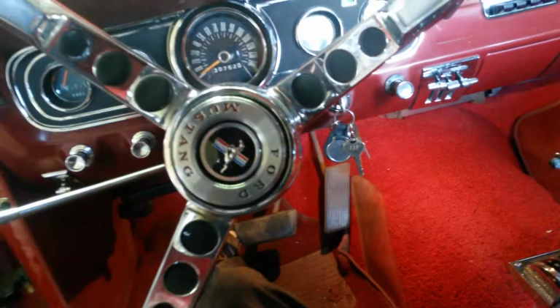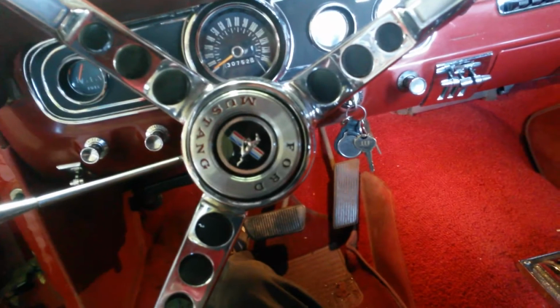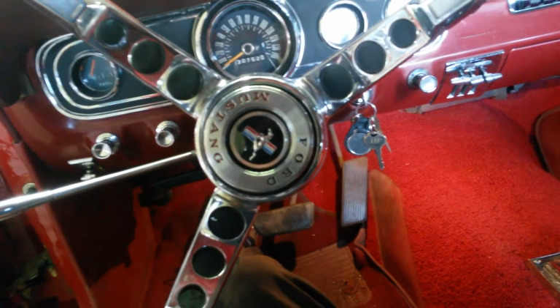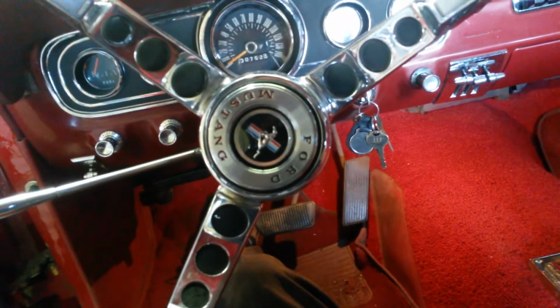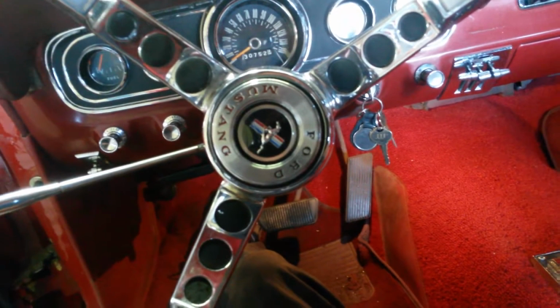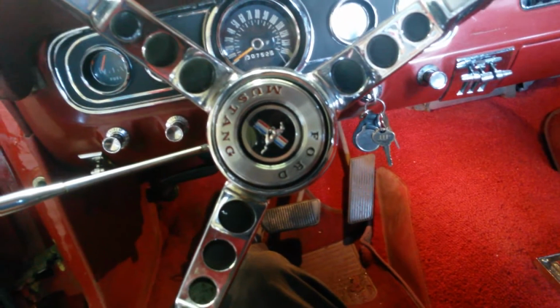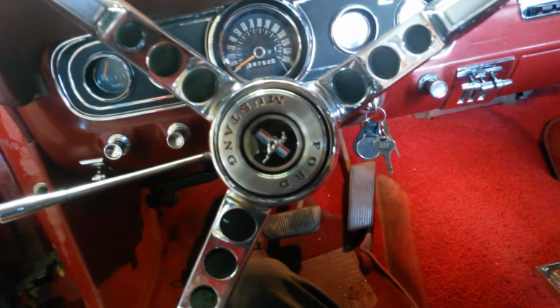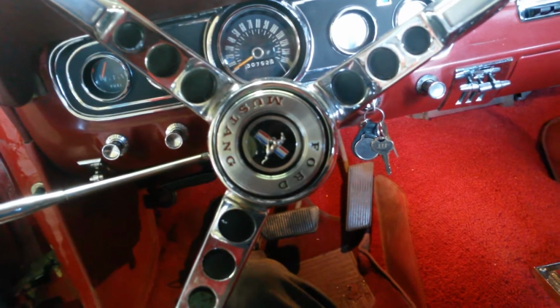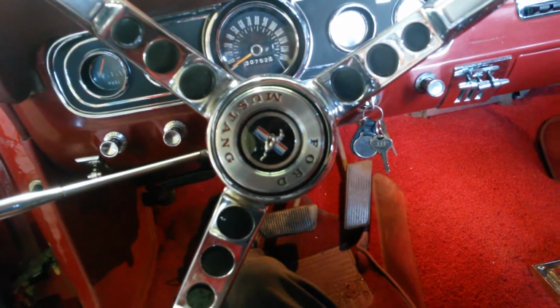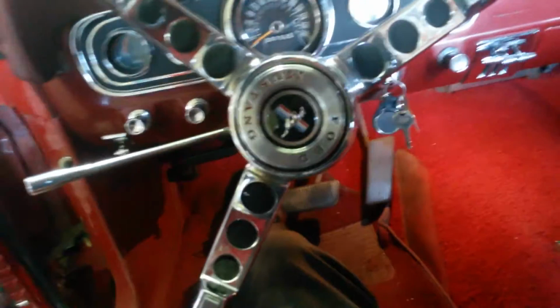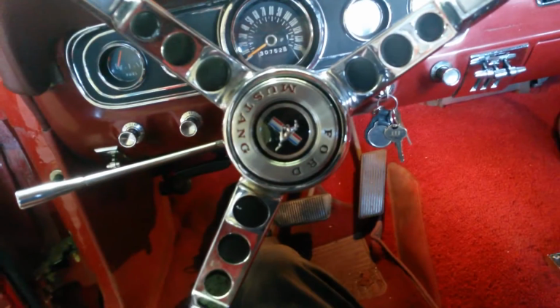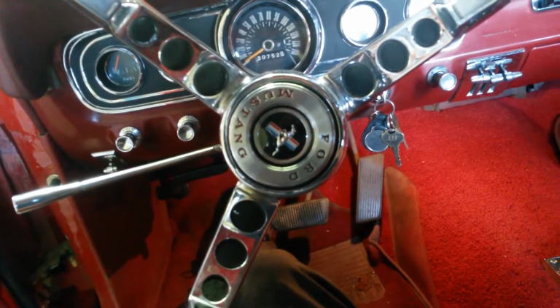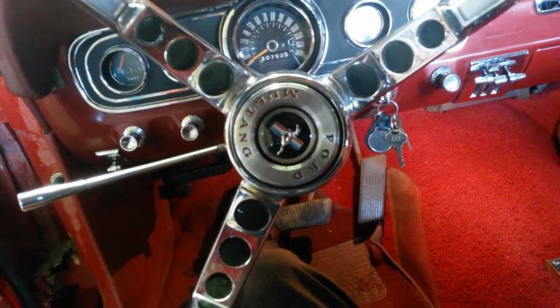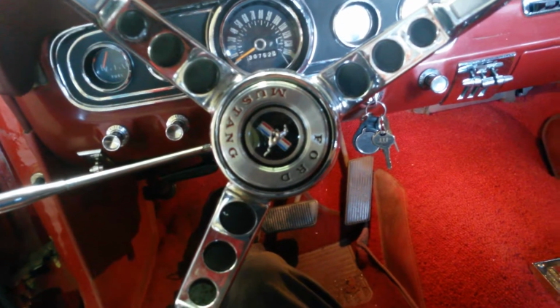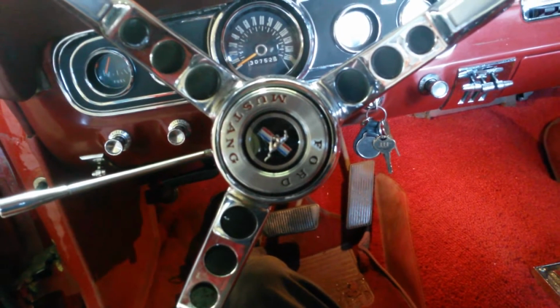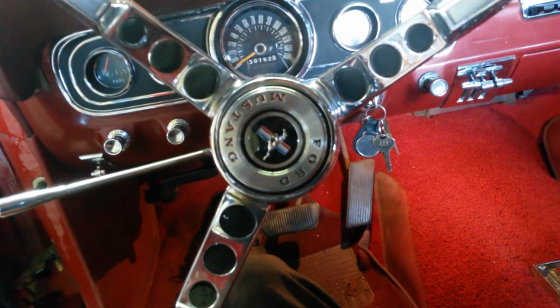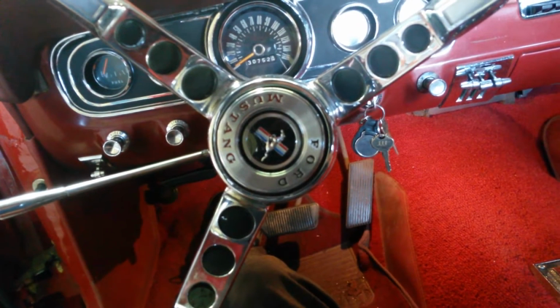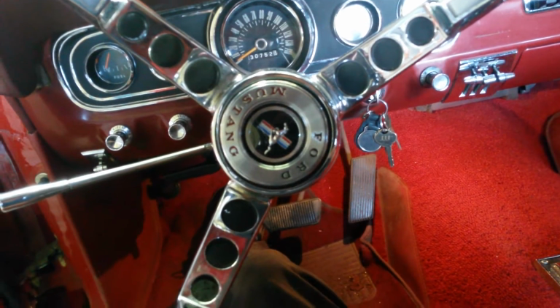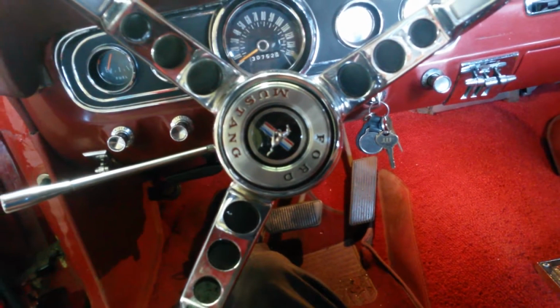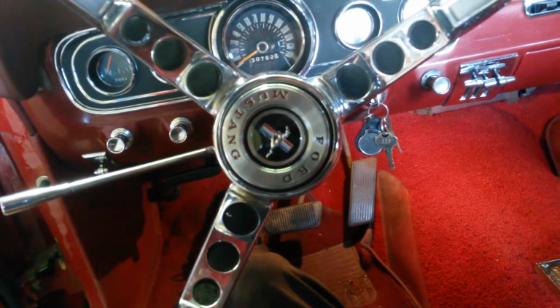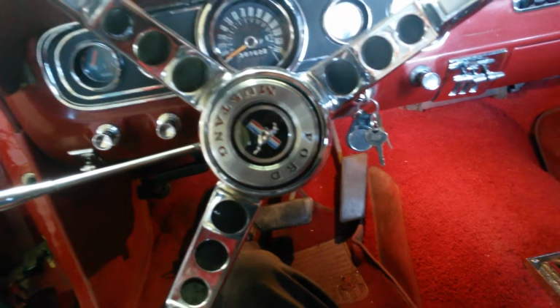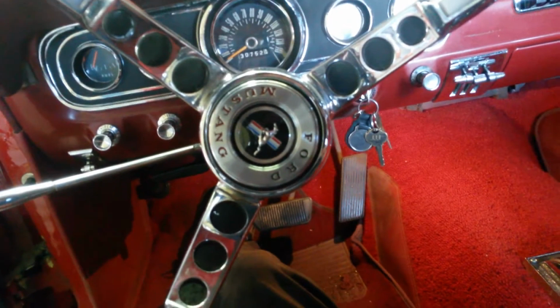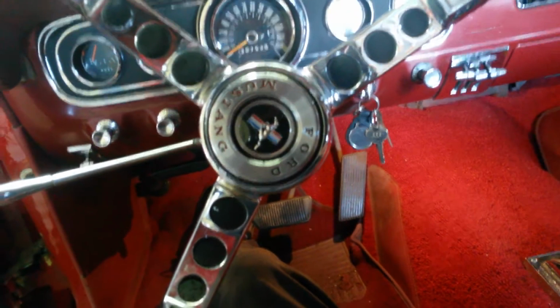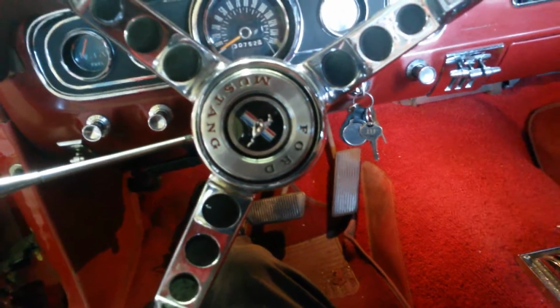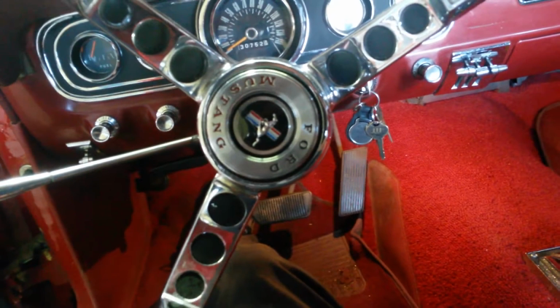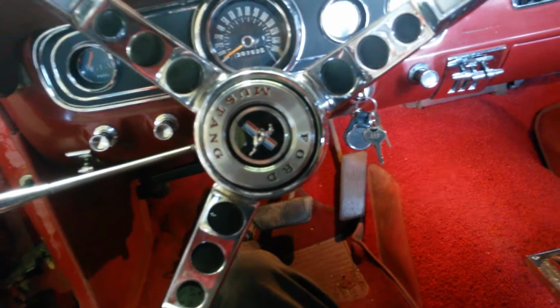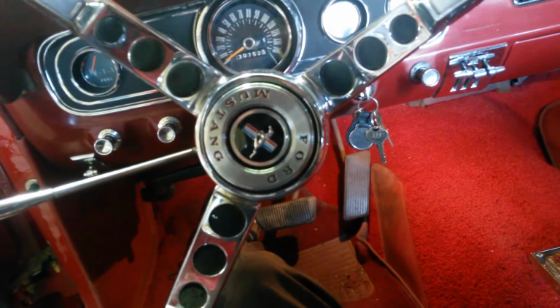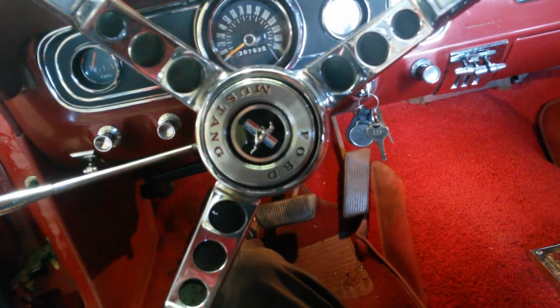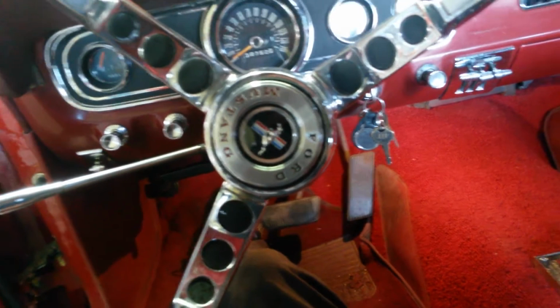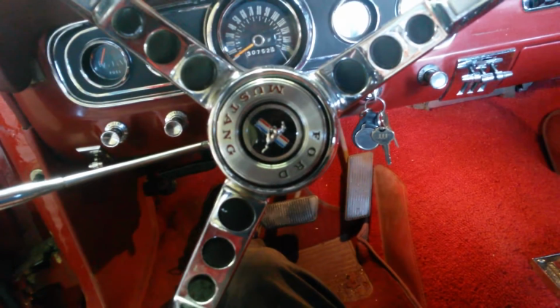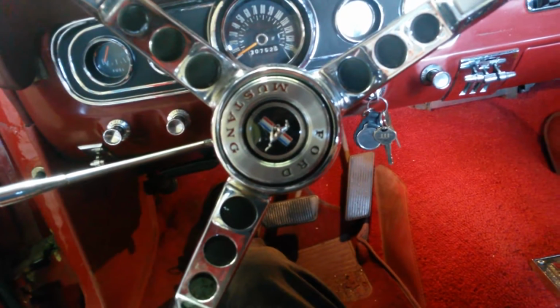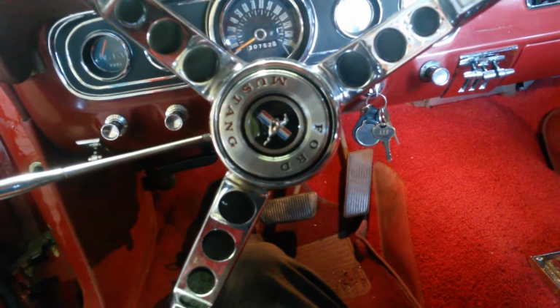The brake system's nothing special, just a brake booster. The only special part is it's a four-wheel Wilwood kit, which is a tremendous amount of braking, but that's kind of a simple bolt-in kit.